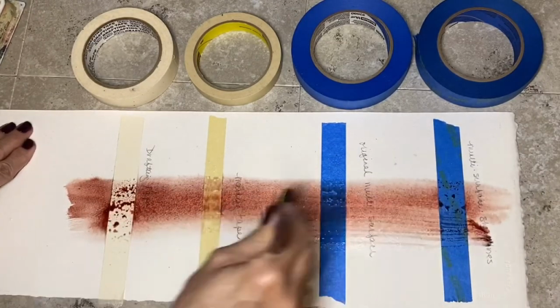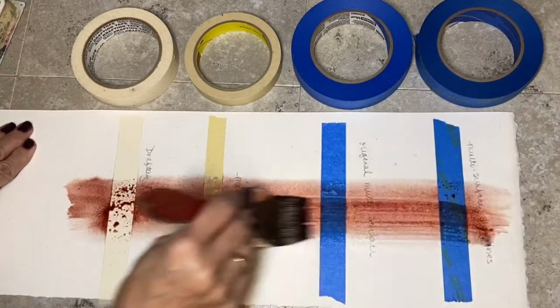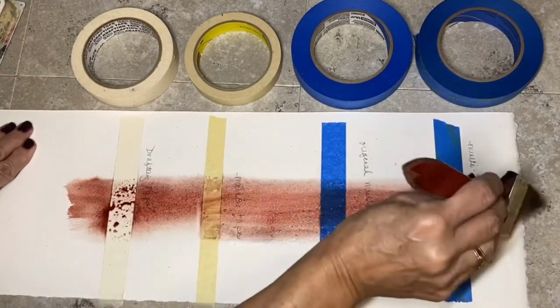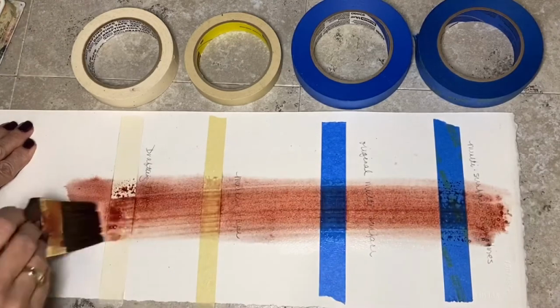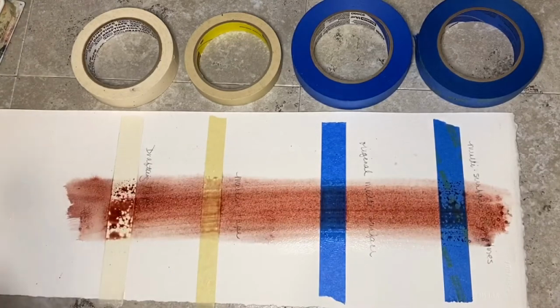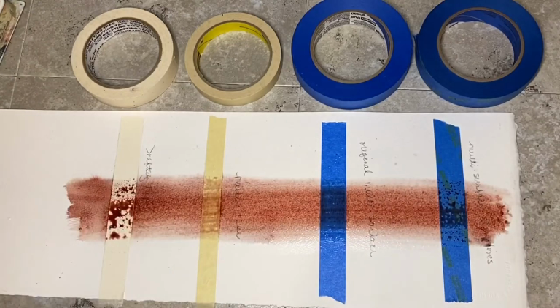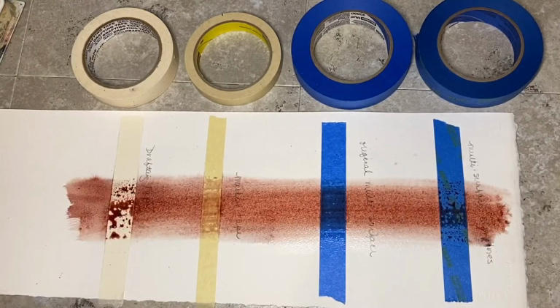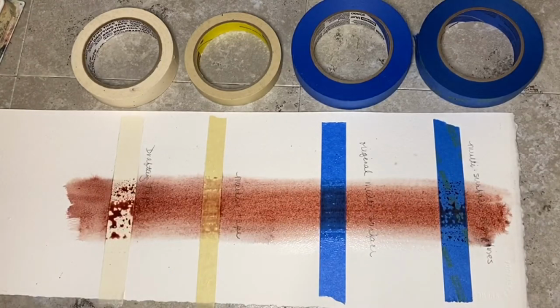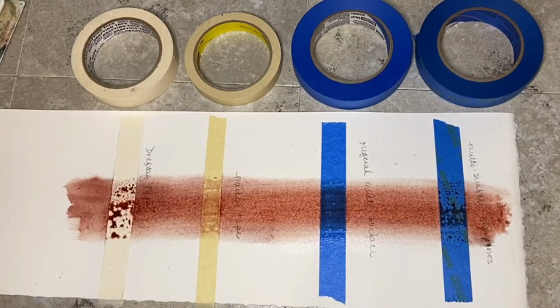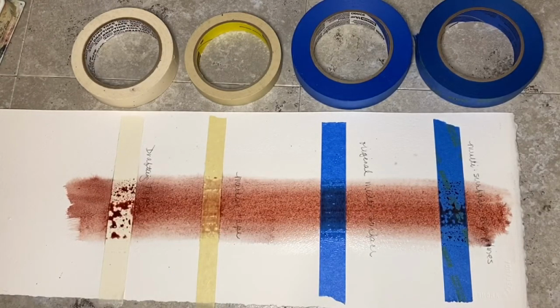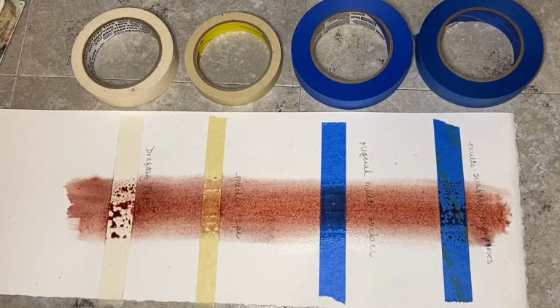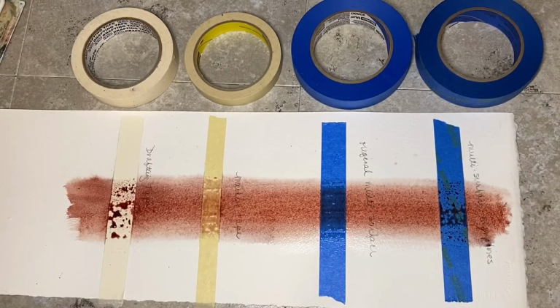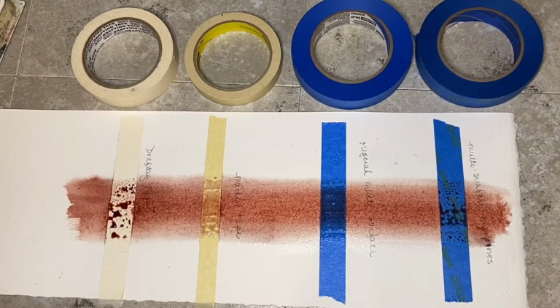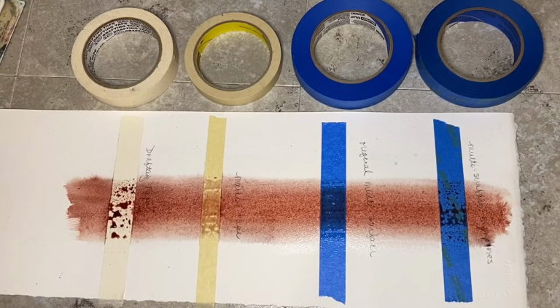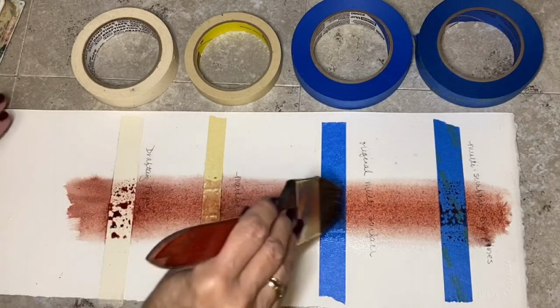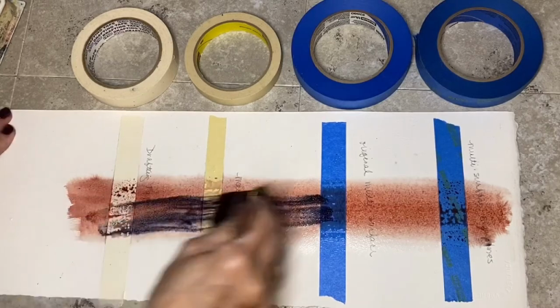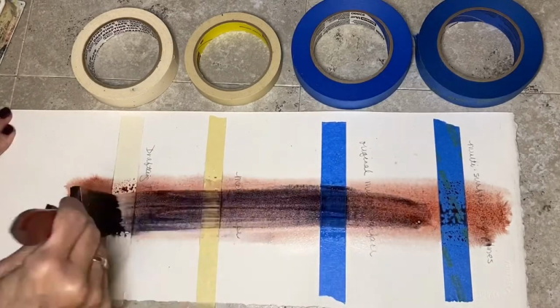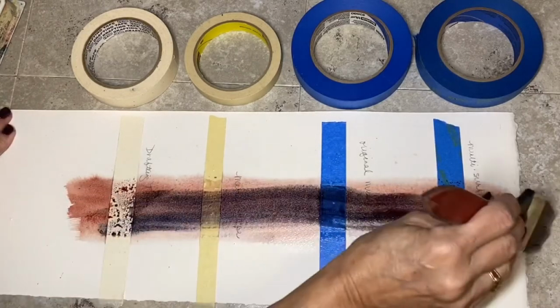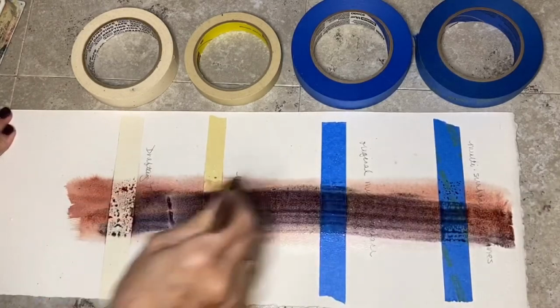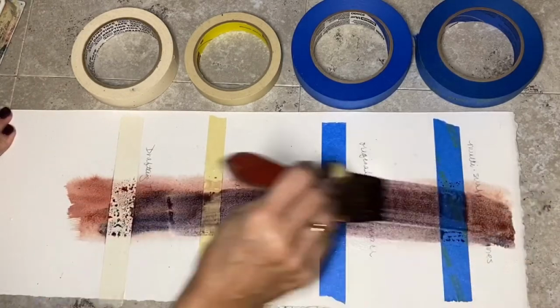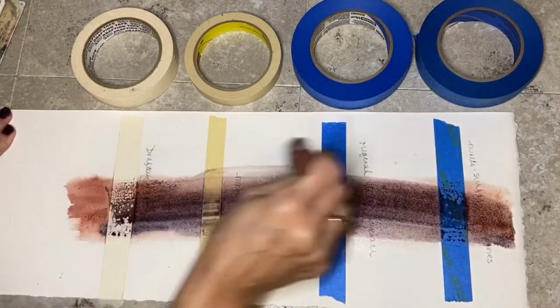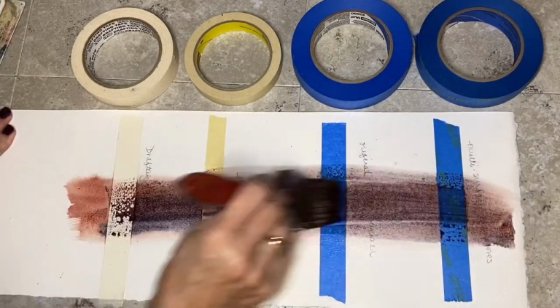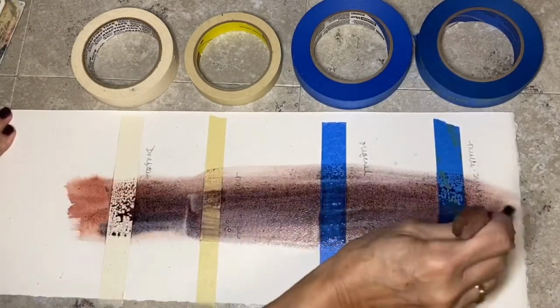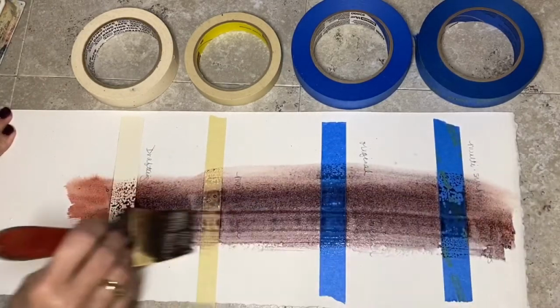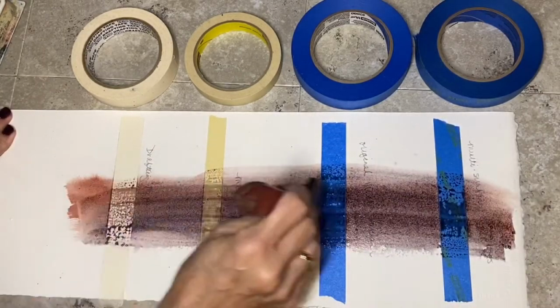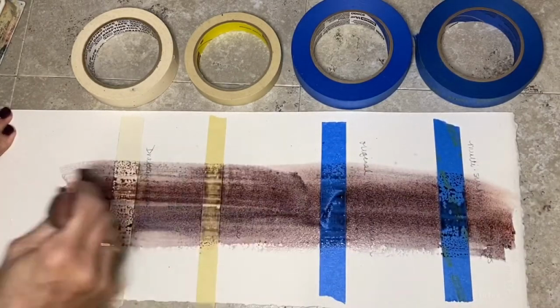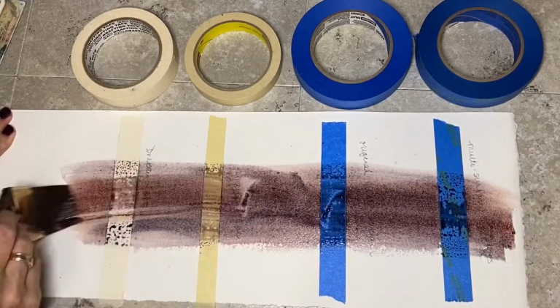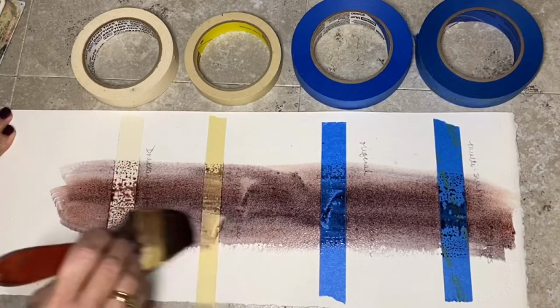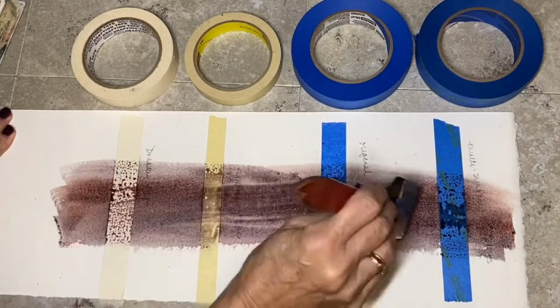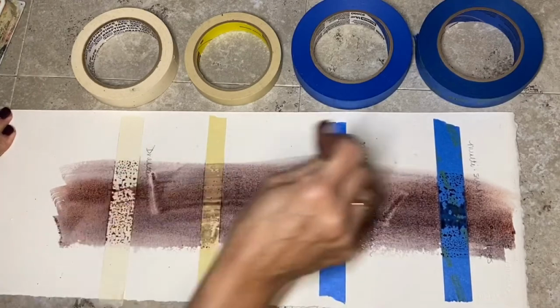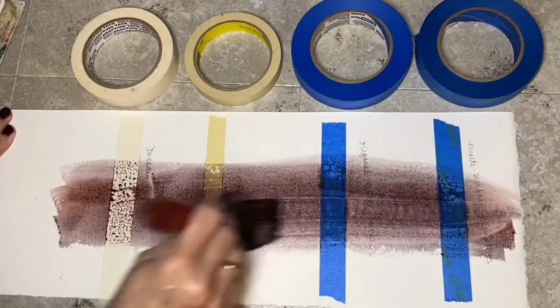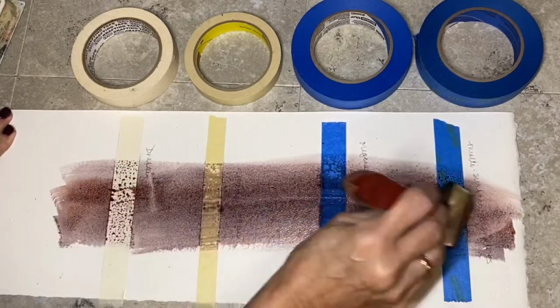Maybe add another color so it really gets some big brushing on it. Put a little blue in there. So that is thoroughly brushed - everybody's getting brushed.